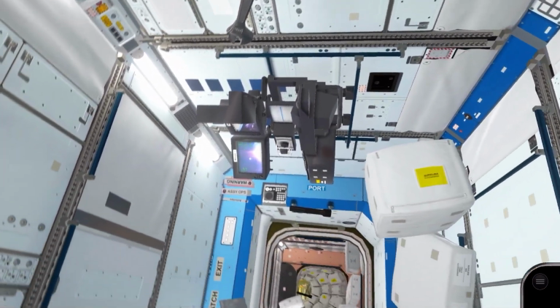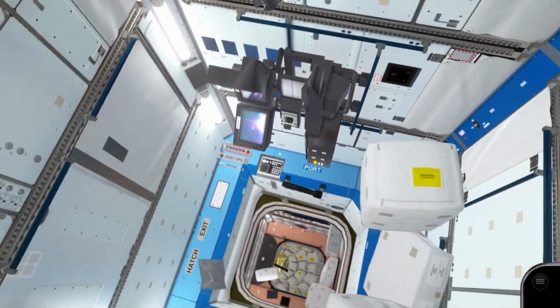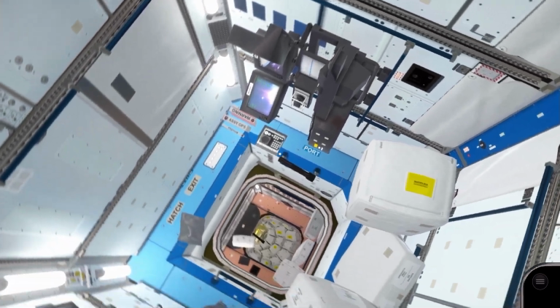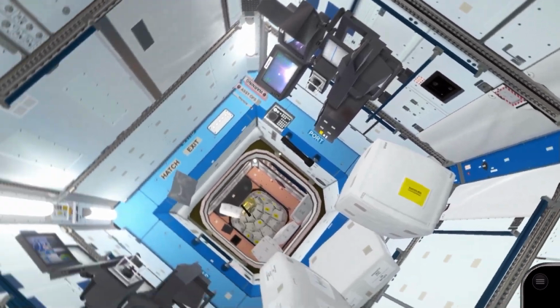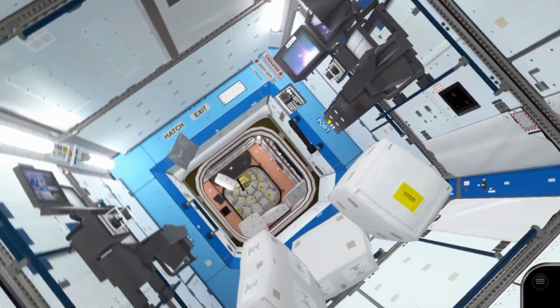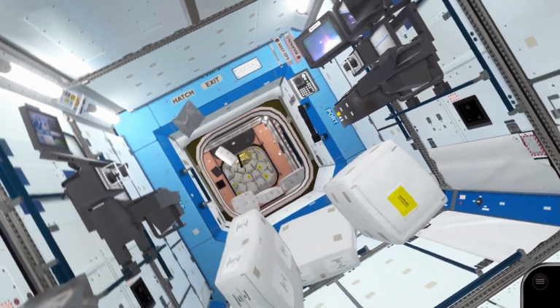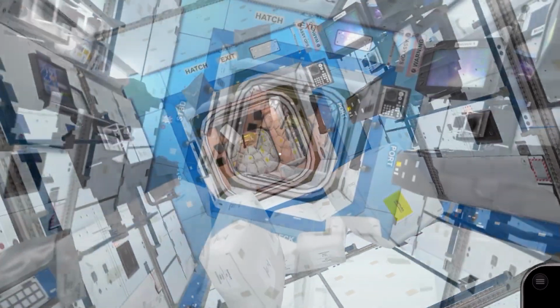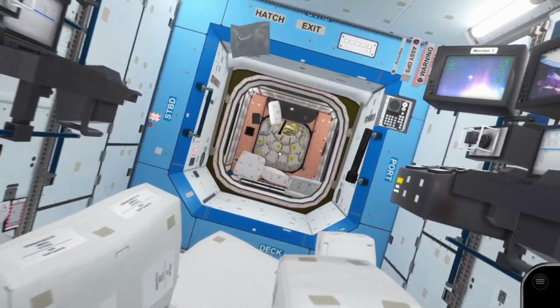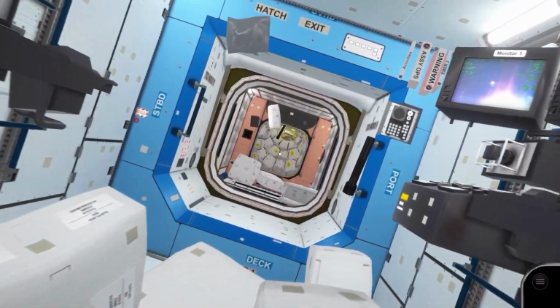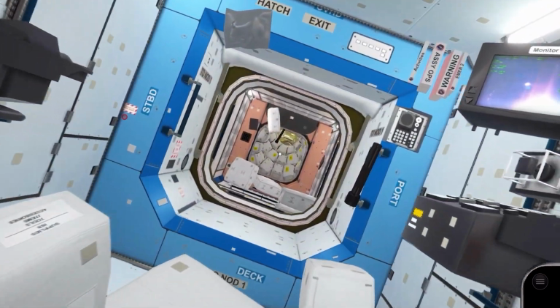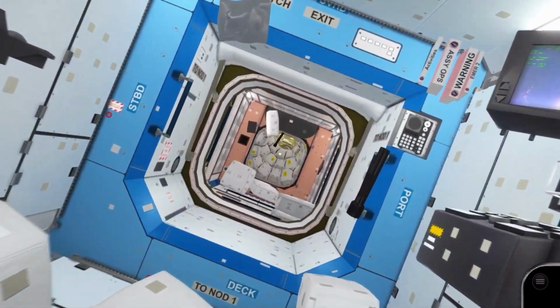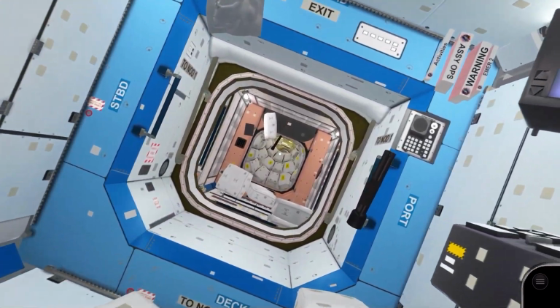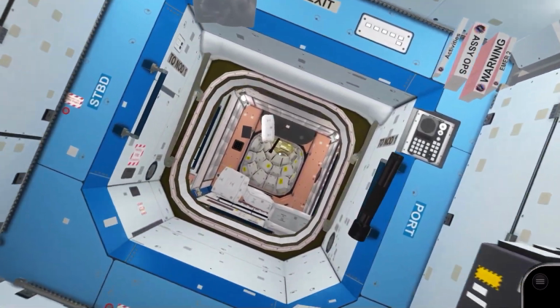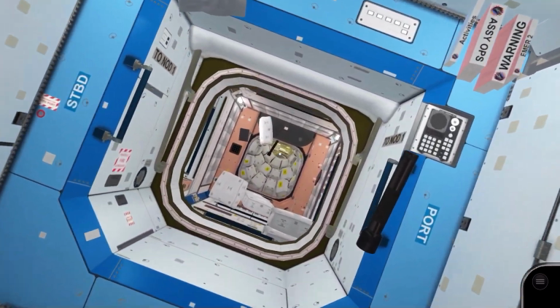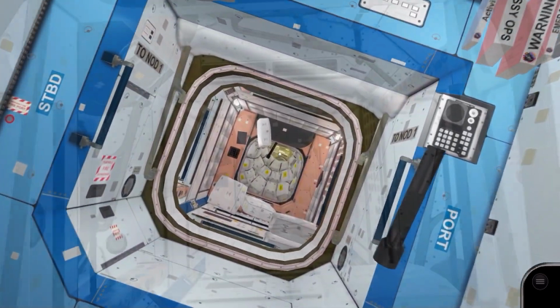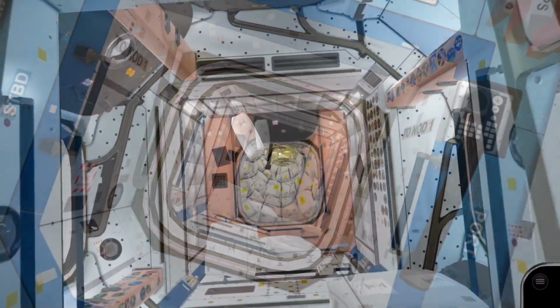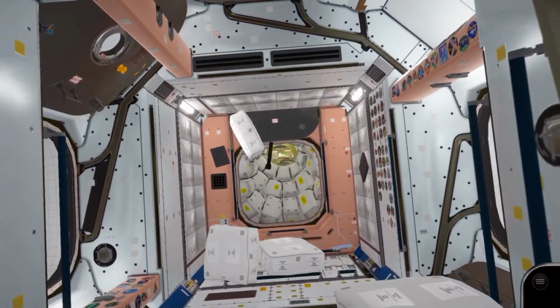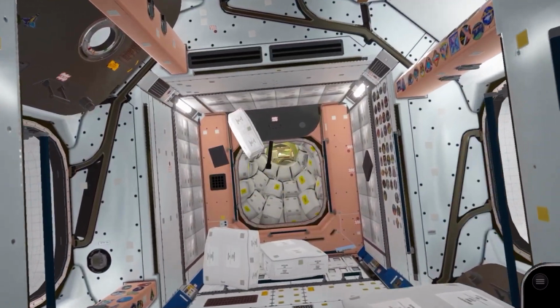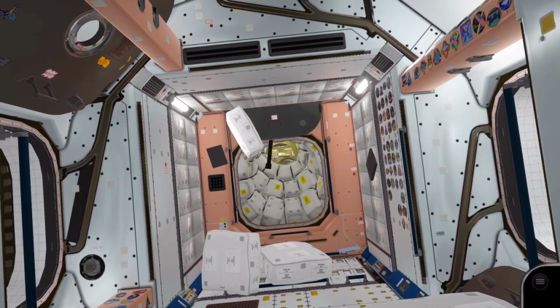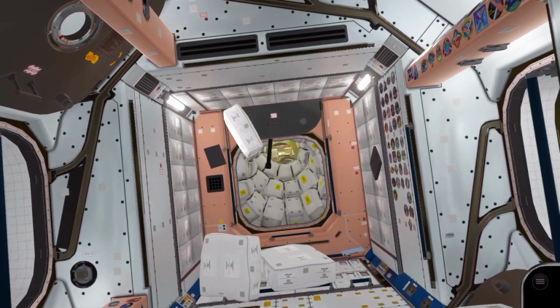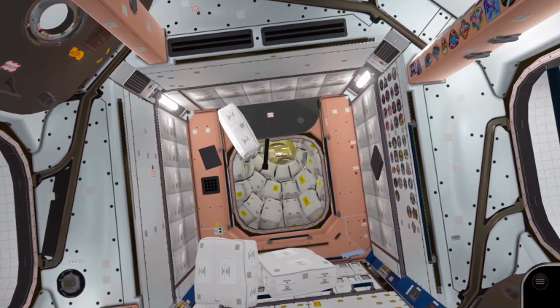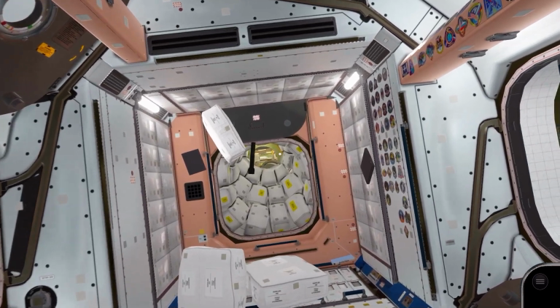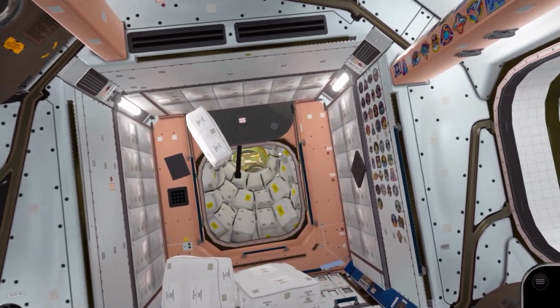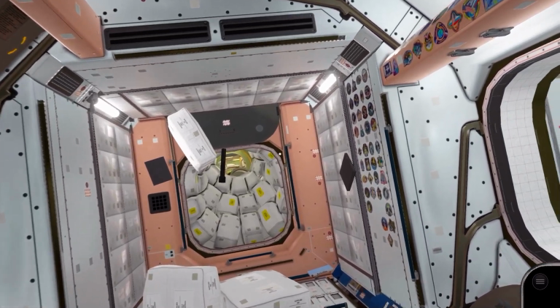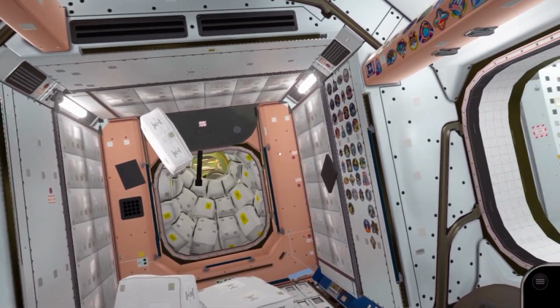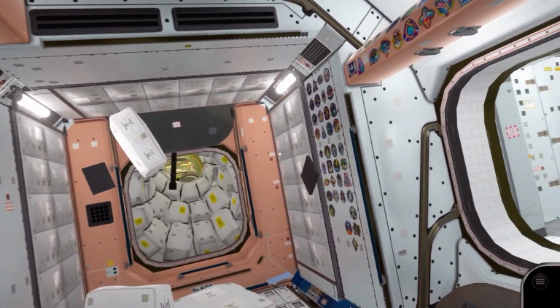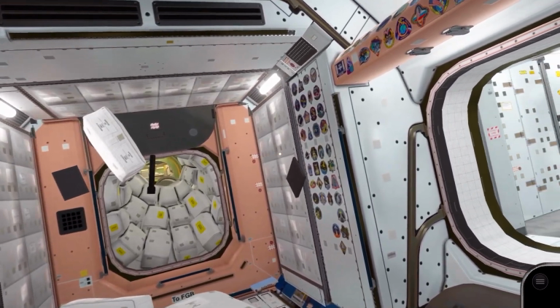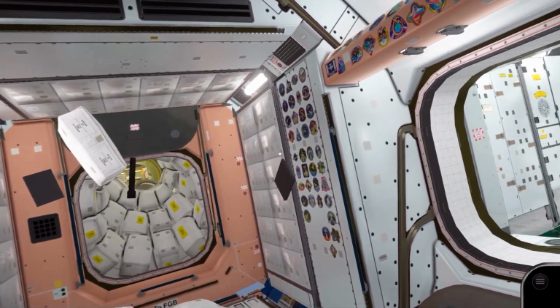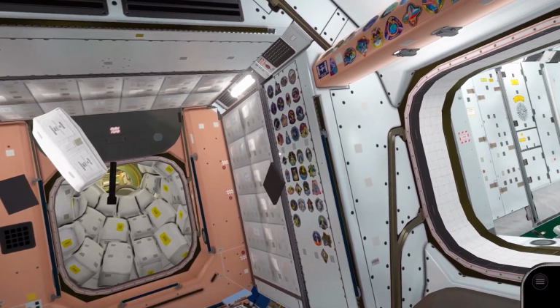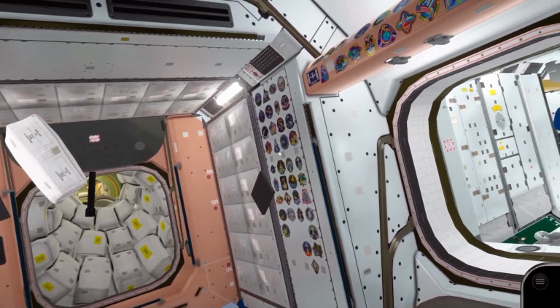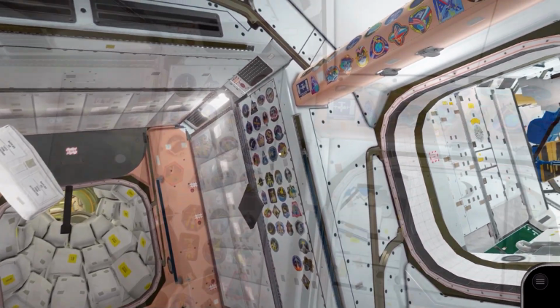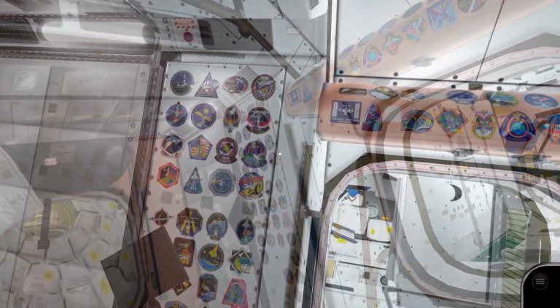We continue through the US lab into Node 1. On the wall of this module are various NASA mission patches from the Shuttle era.